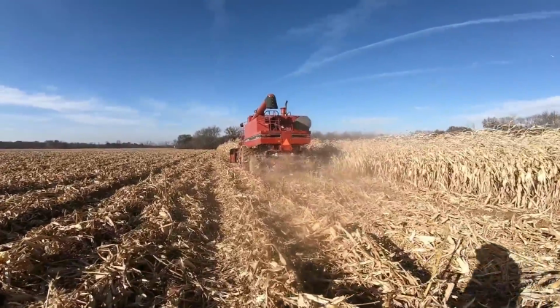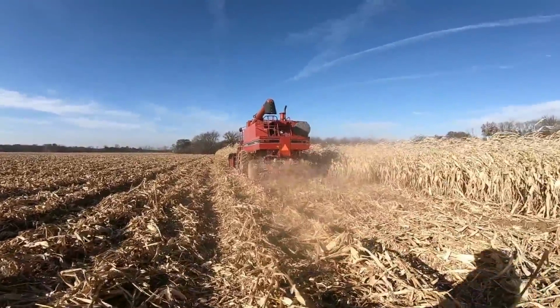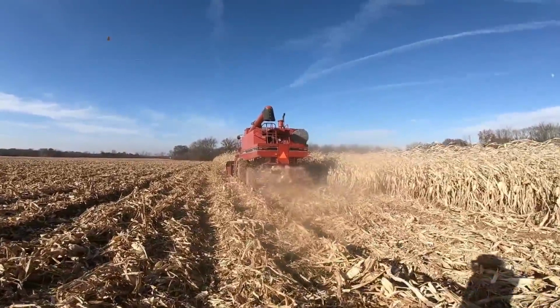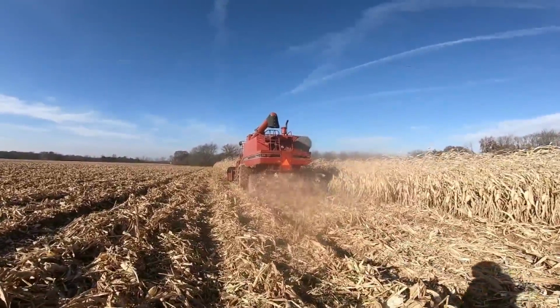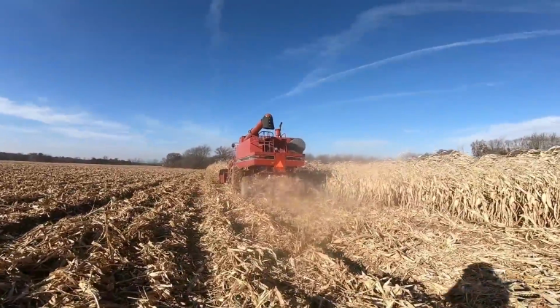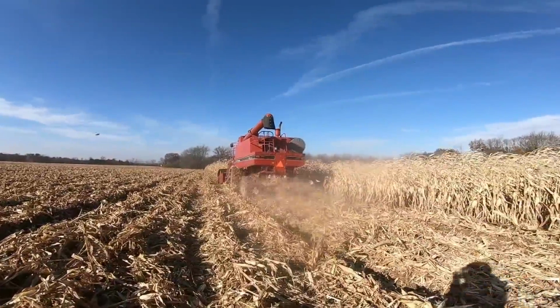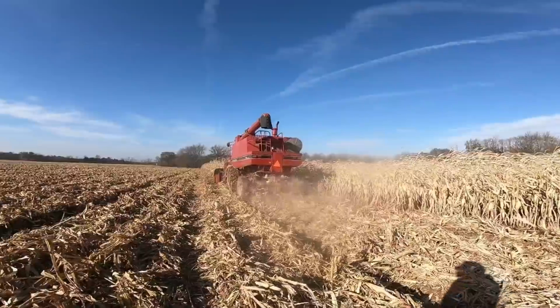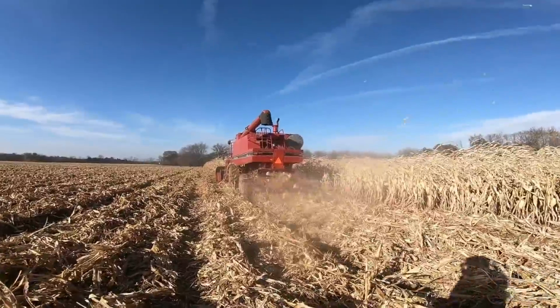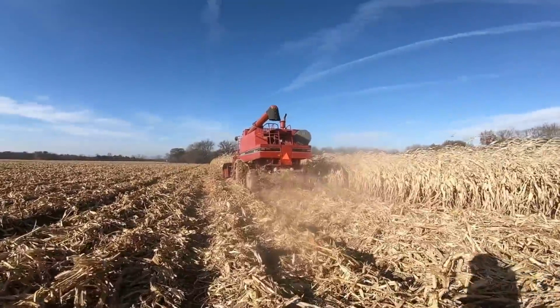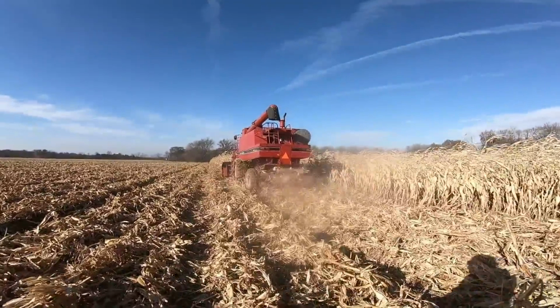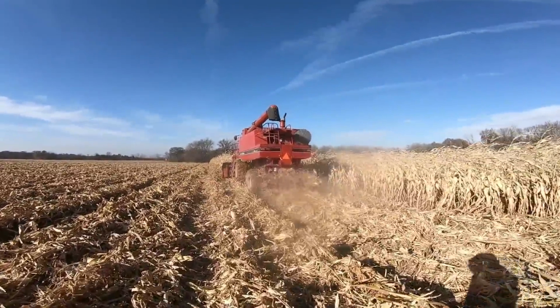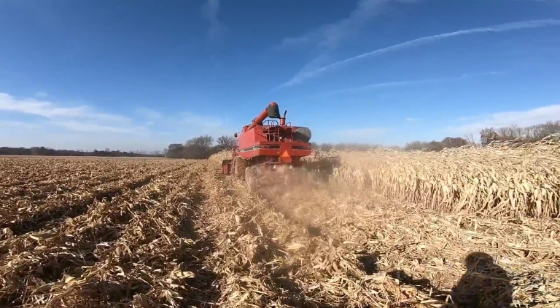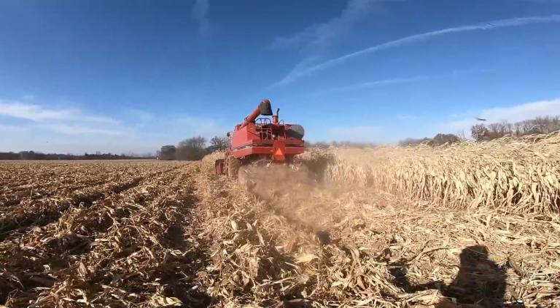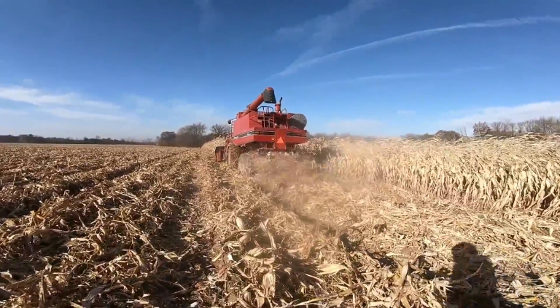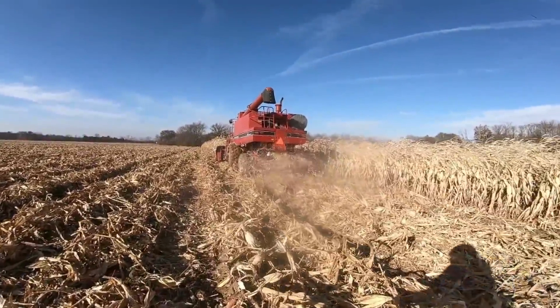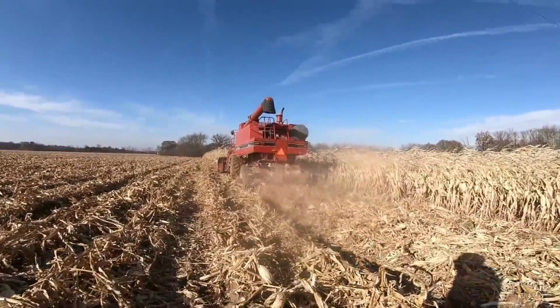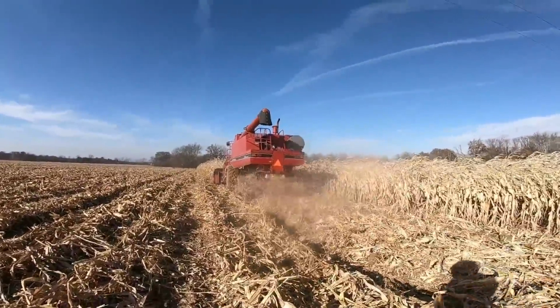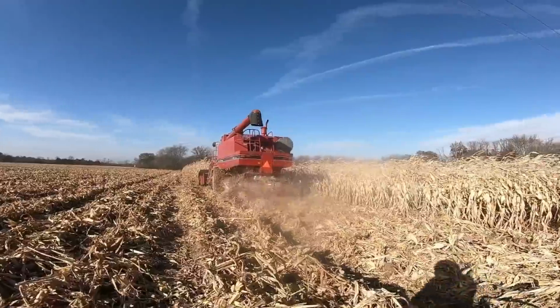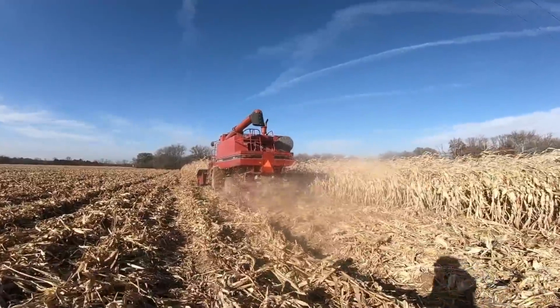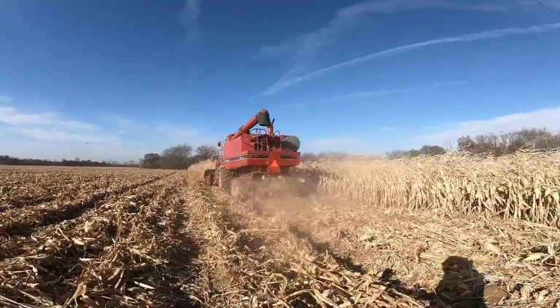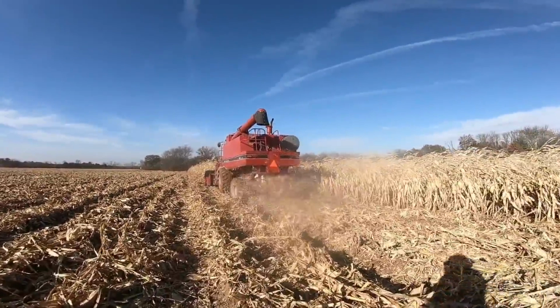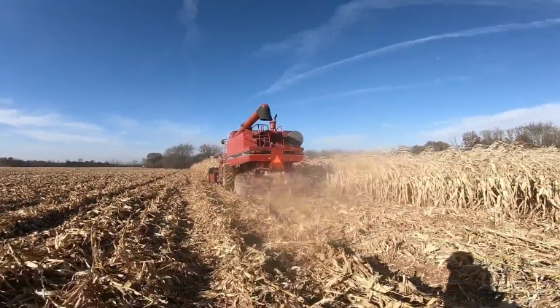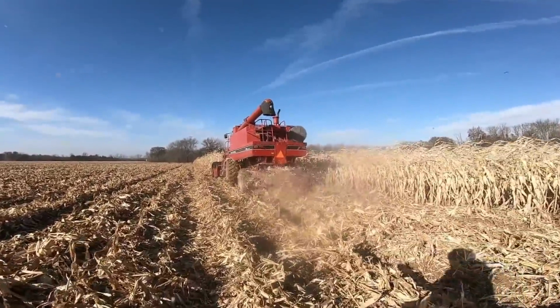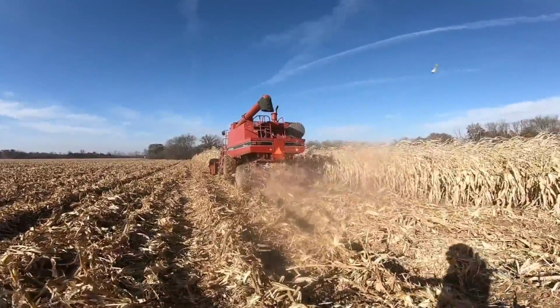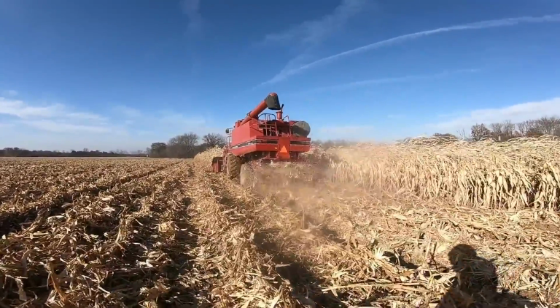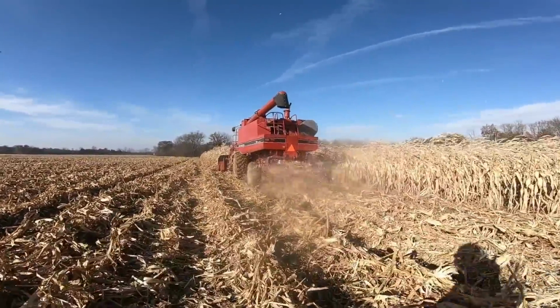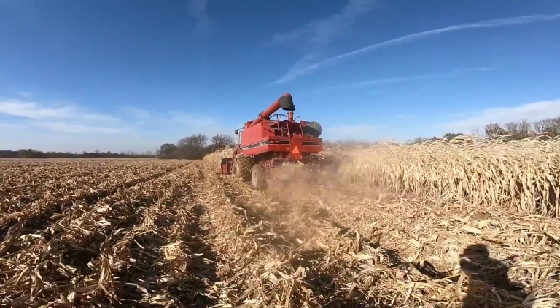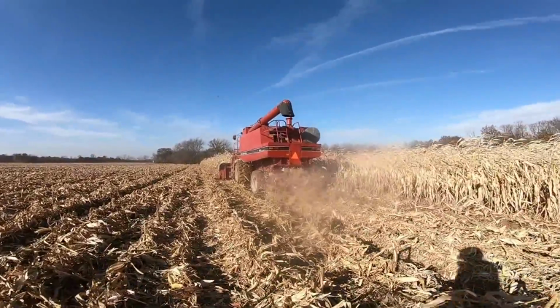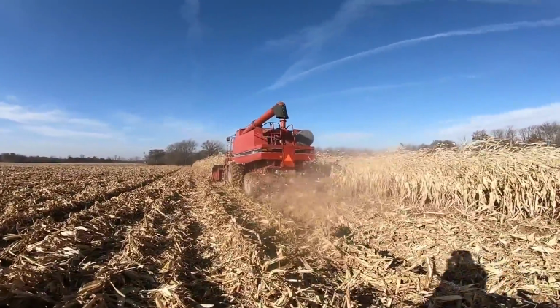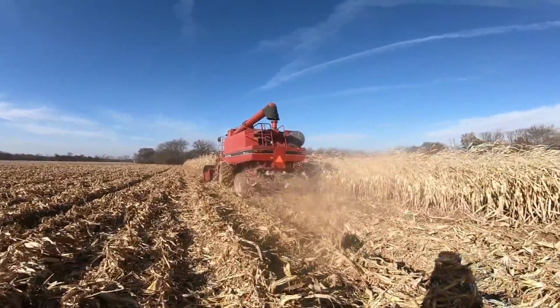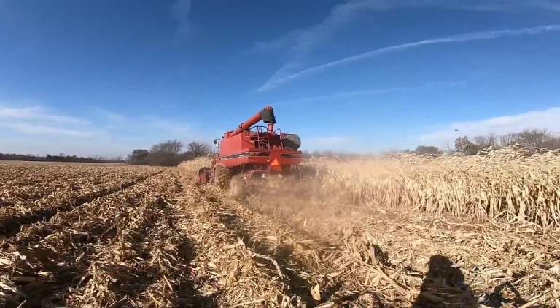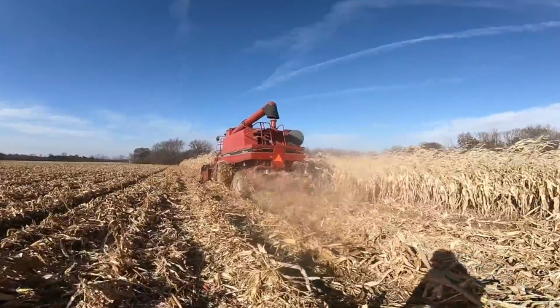Size wise it's about the same — it's got an 8.3 Cummins. That's a few more cubic inches. That 8.3 is like 504 cubic inches.